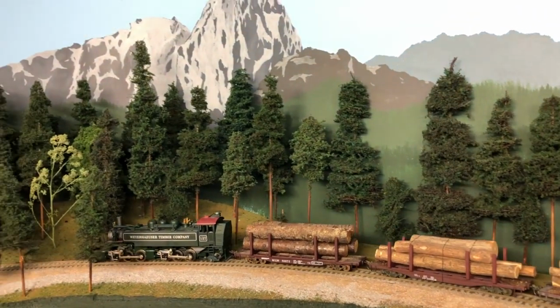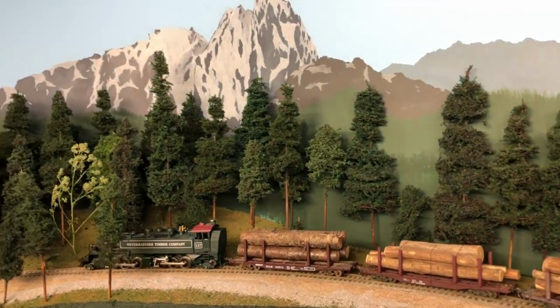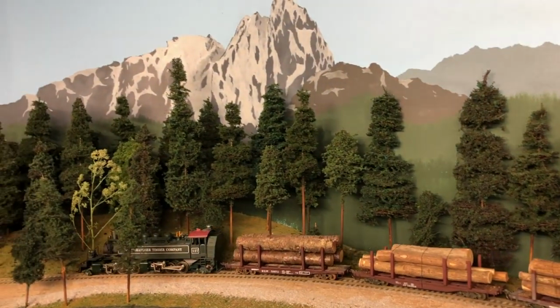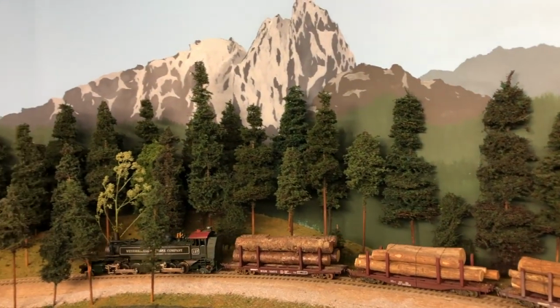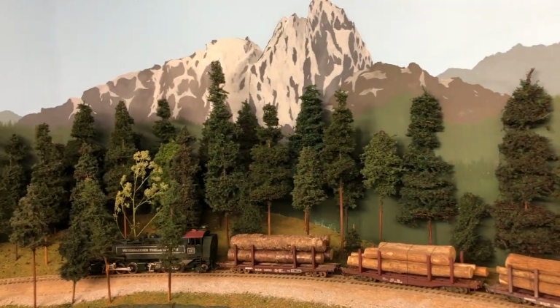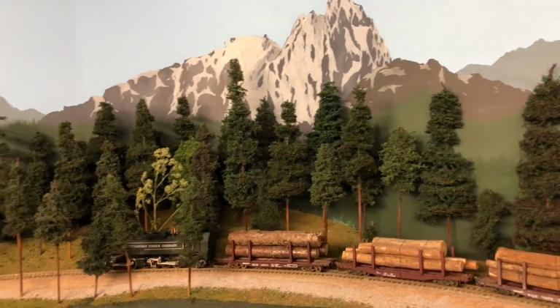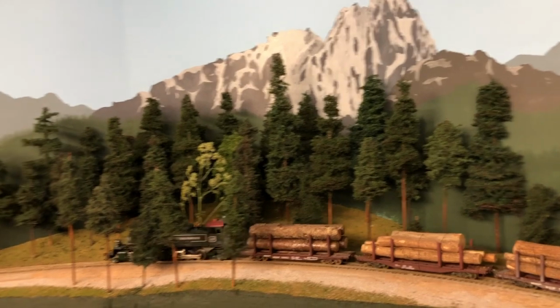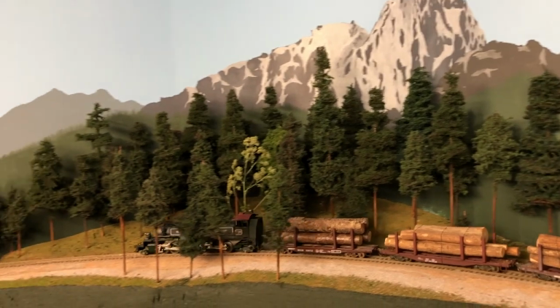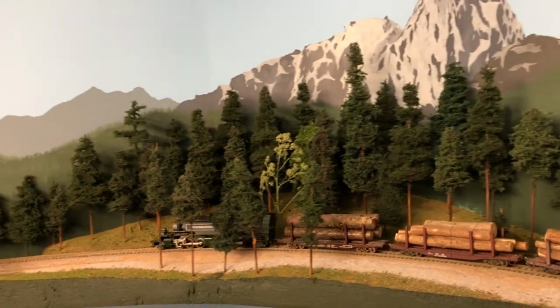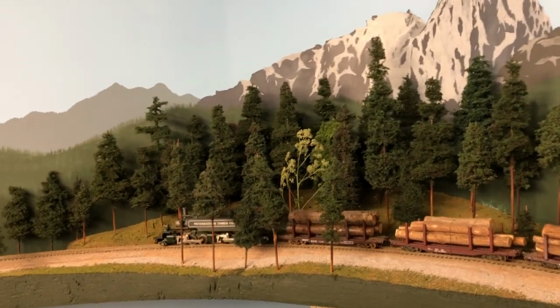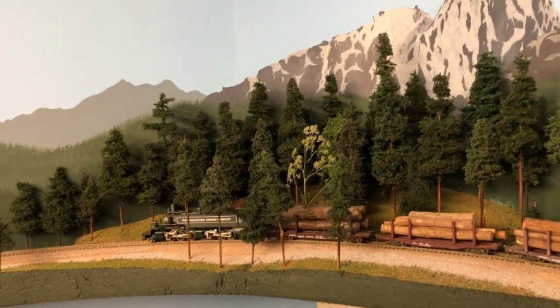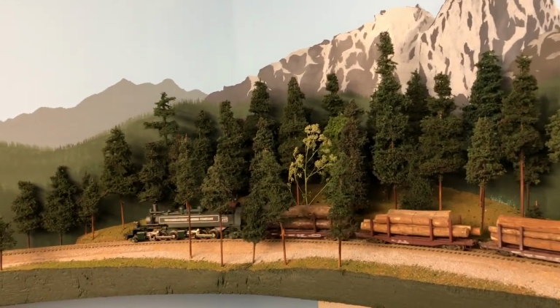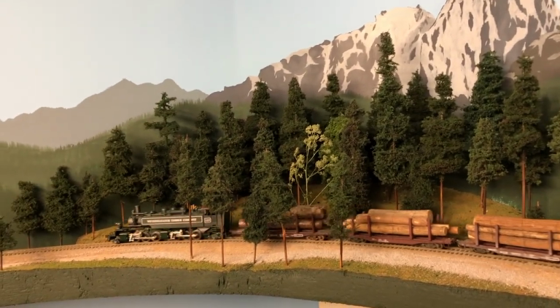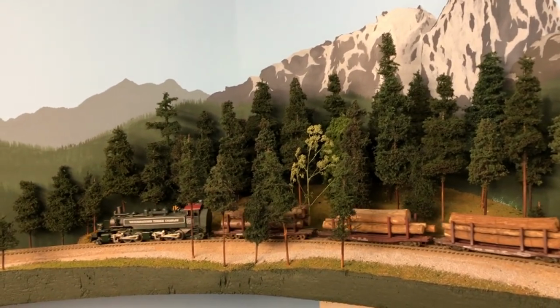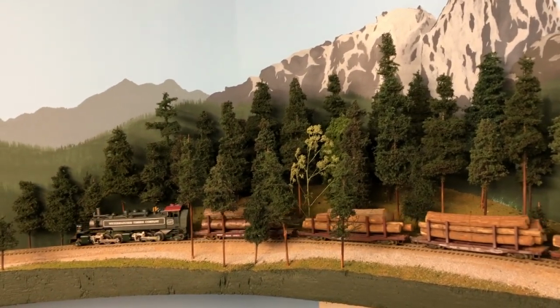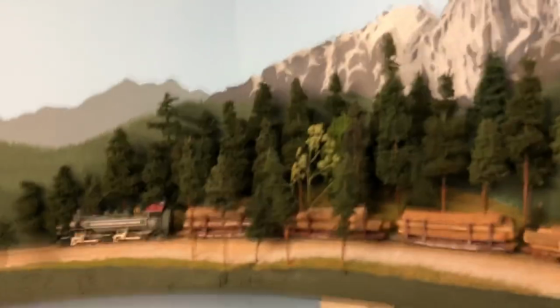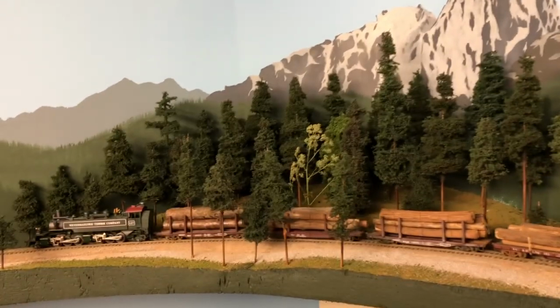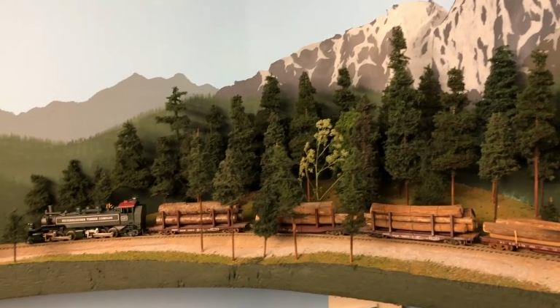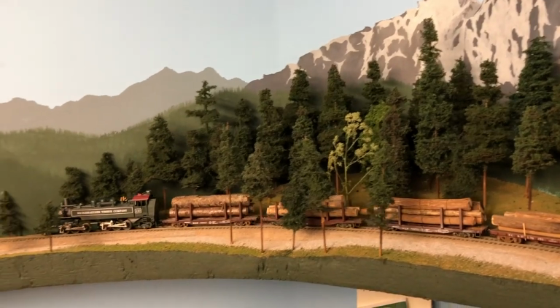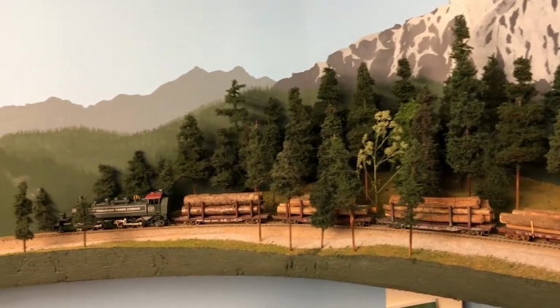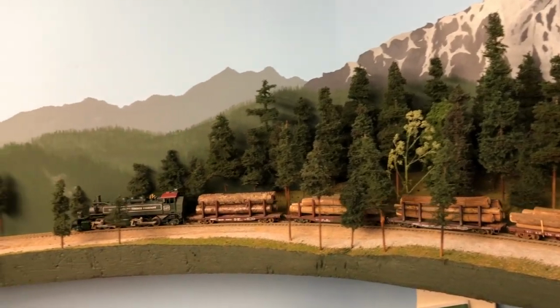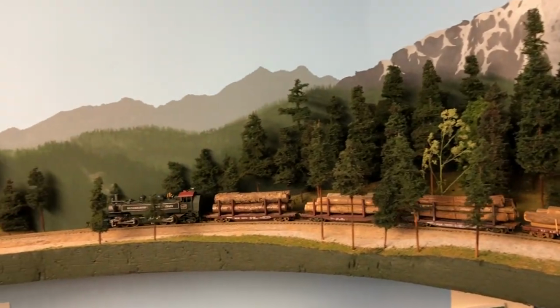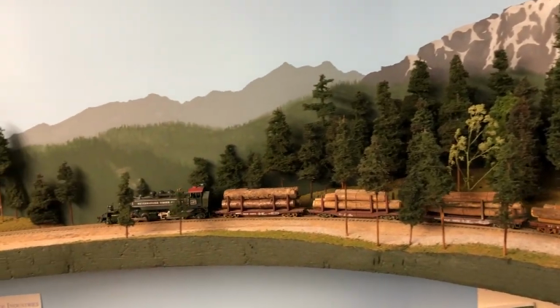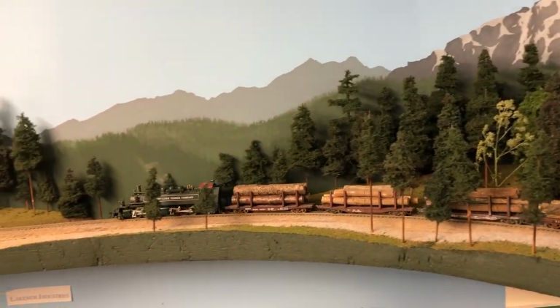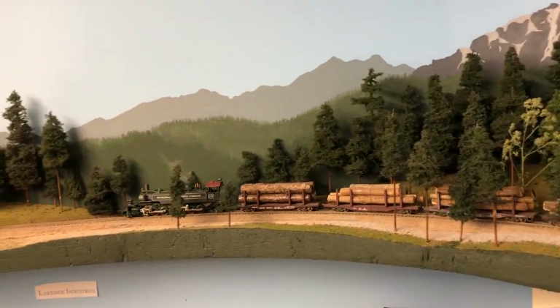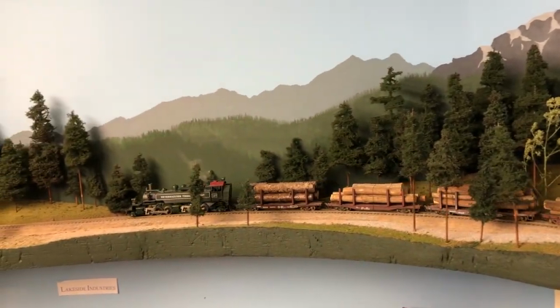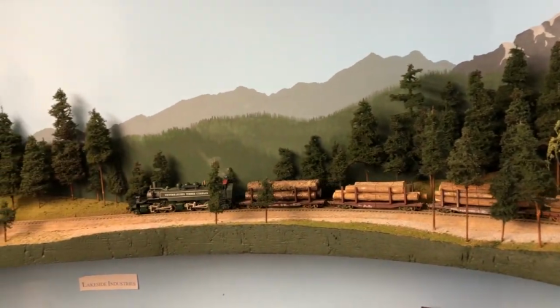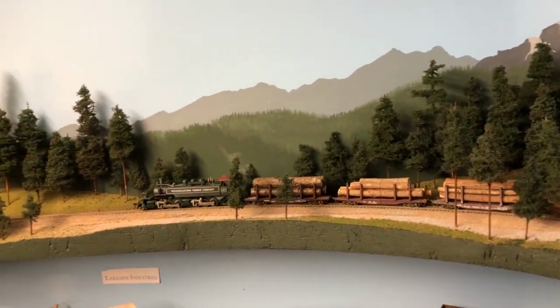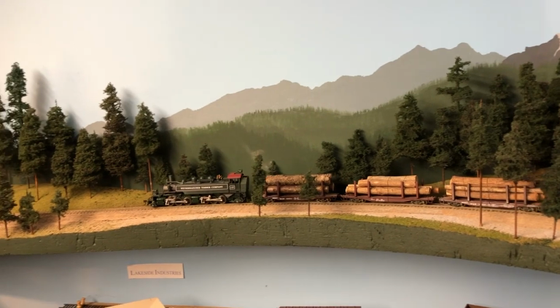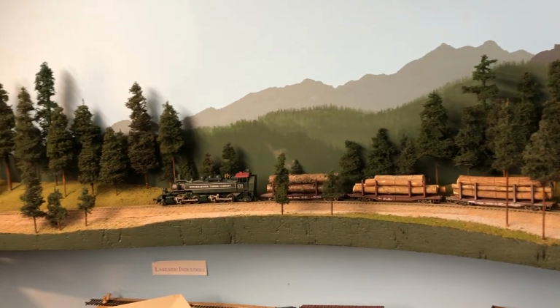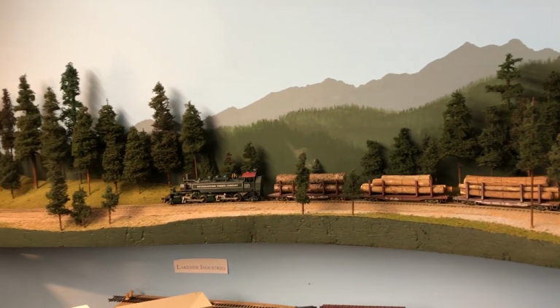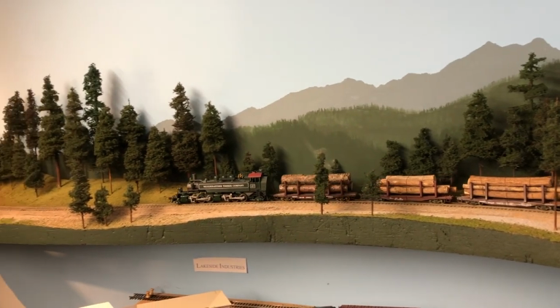There on the backdrop you can see Mount Index, which is one of the scenic highlights of the Cascade Mountains in western Washington state. After we run around the layout for a bit, we'll go back to Everett and switch these logs into the mill.